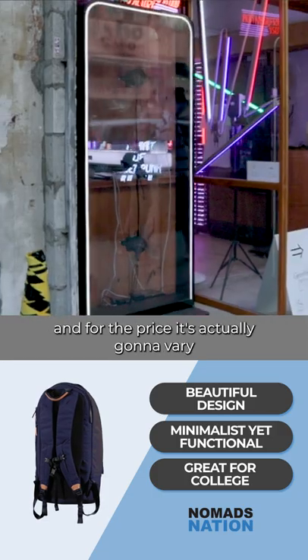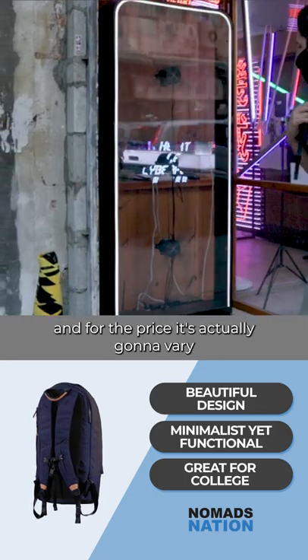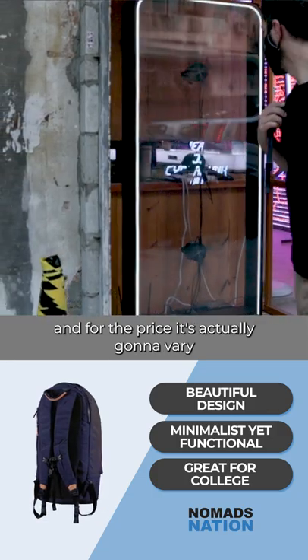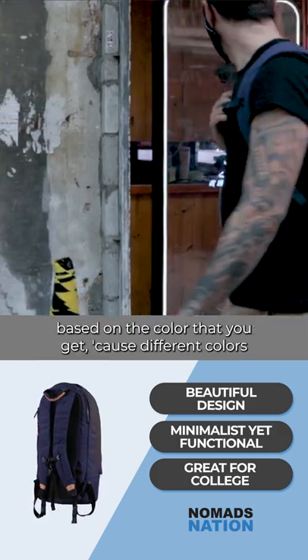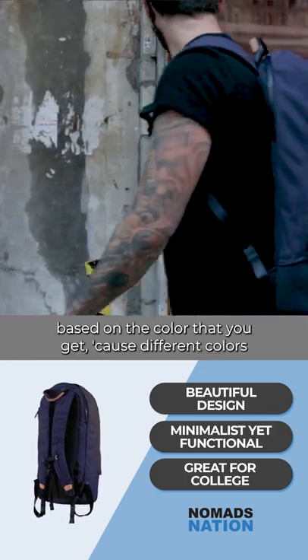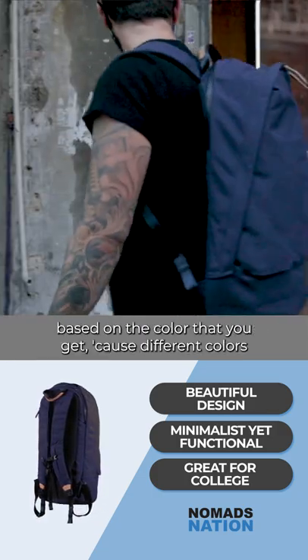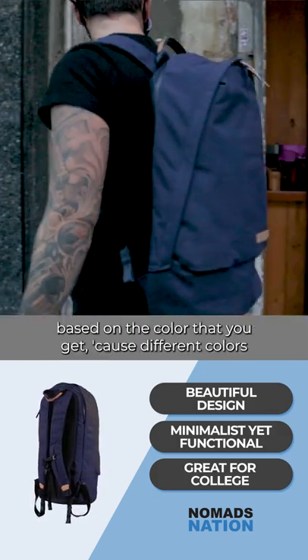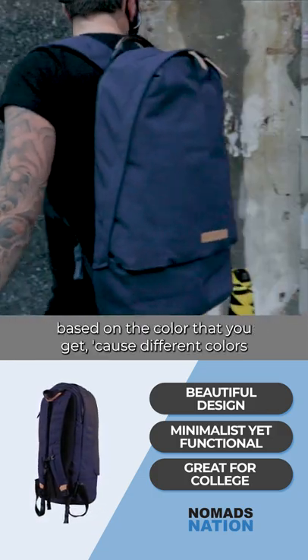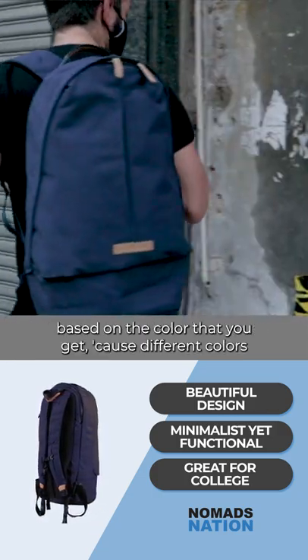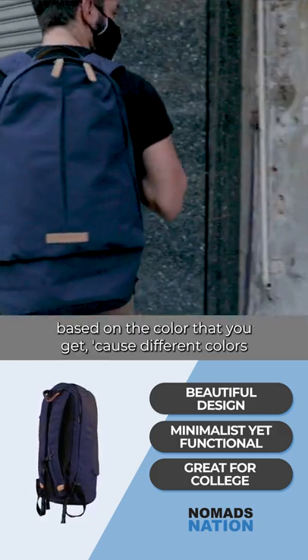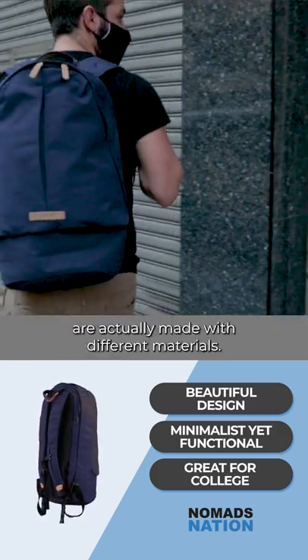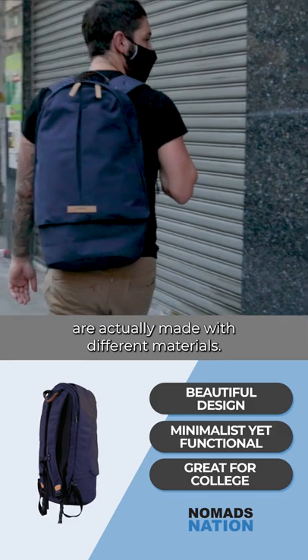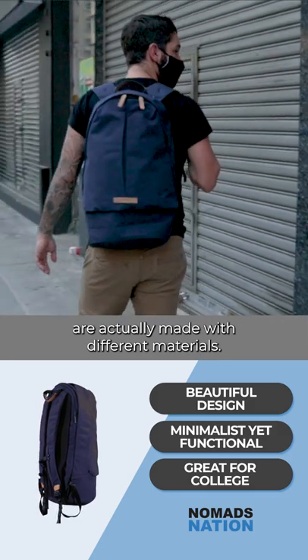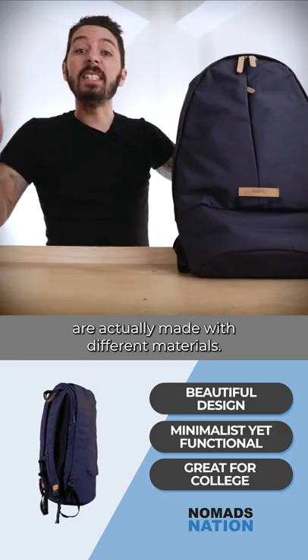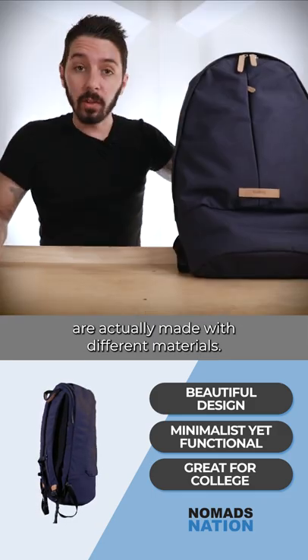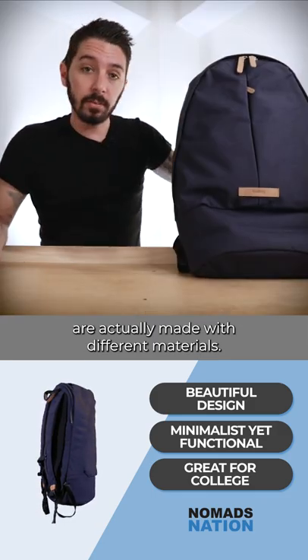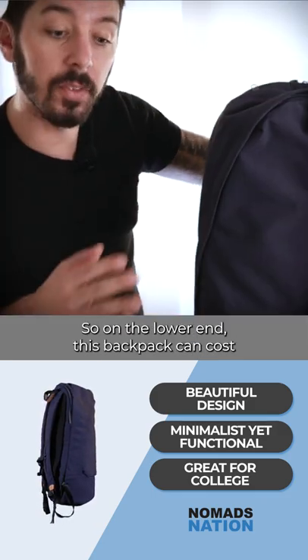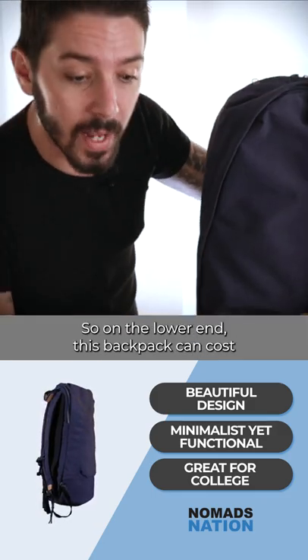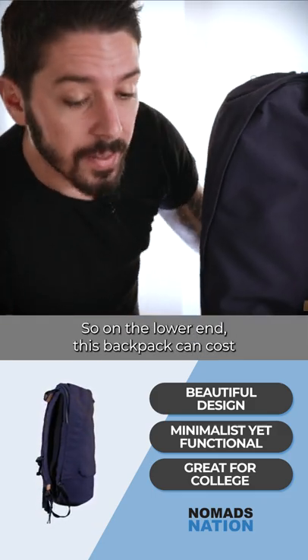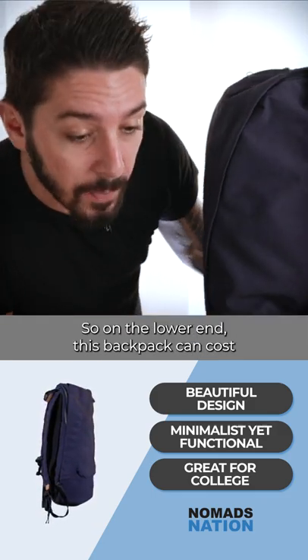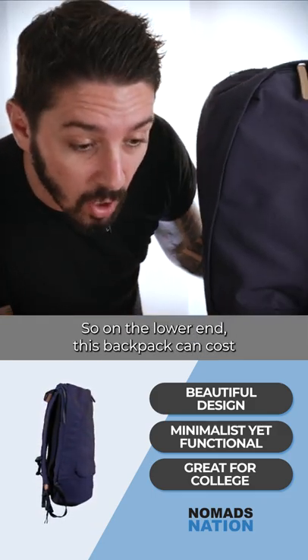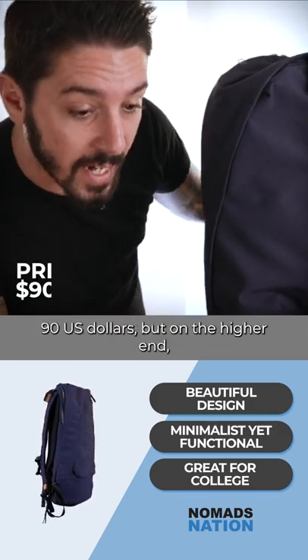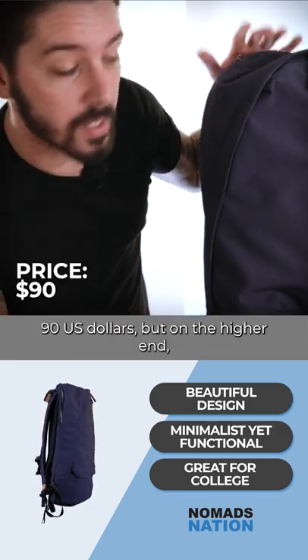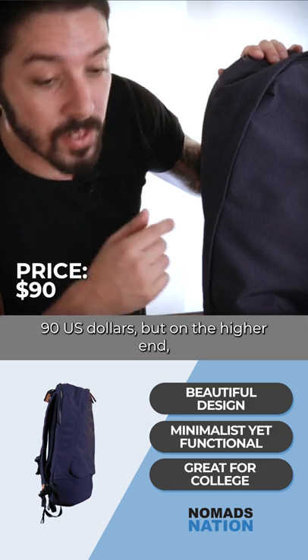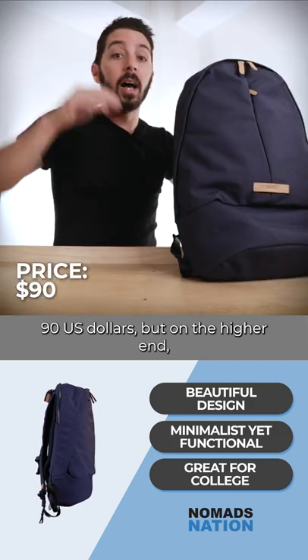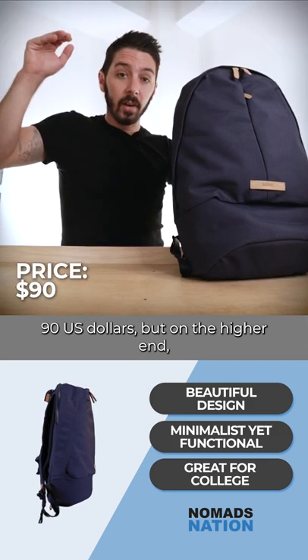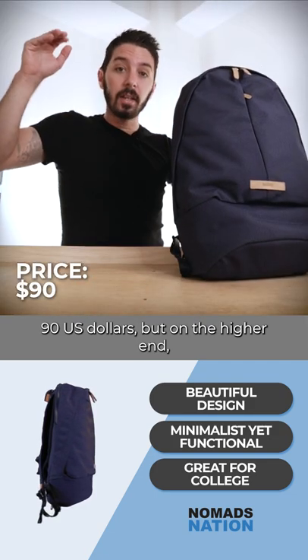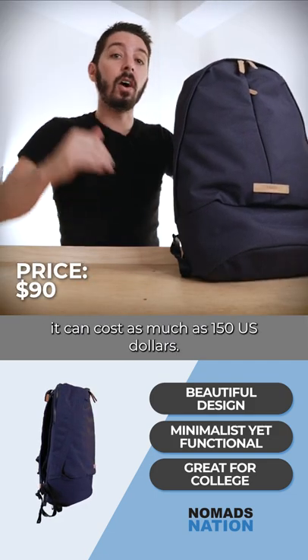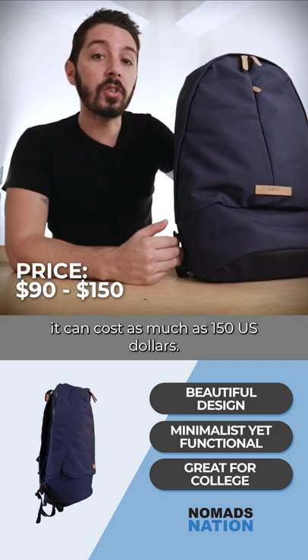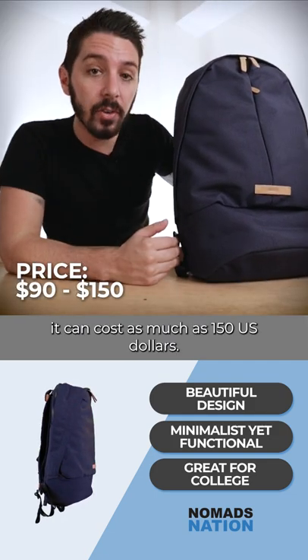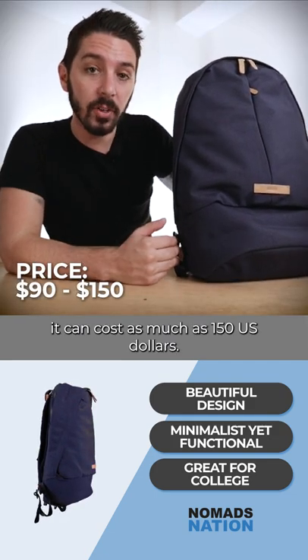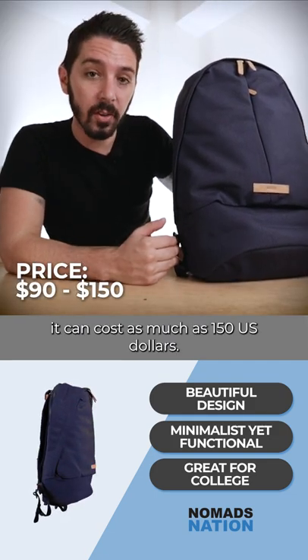And for the price, it's actually going to vary based on the color that you get, because different colors are actually made with different materials. So on the lower end, this backpack can cost 90 US dollars, but on the higher end, it can cost as much as 150 US dollars.